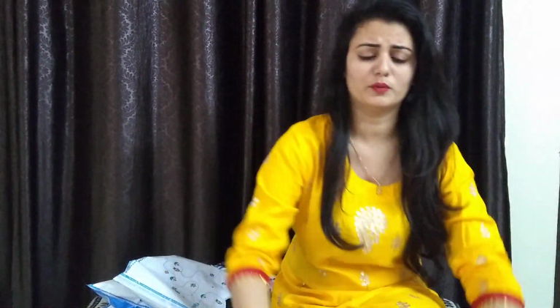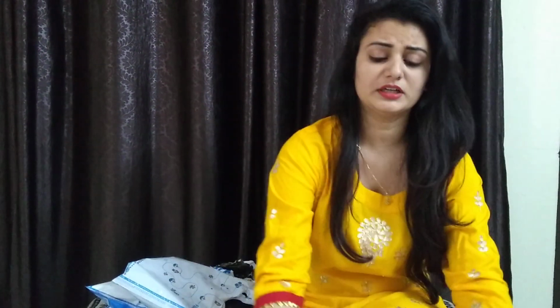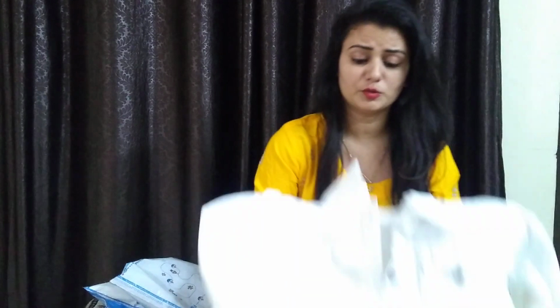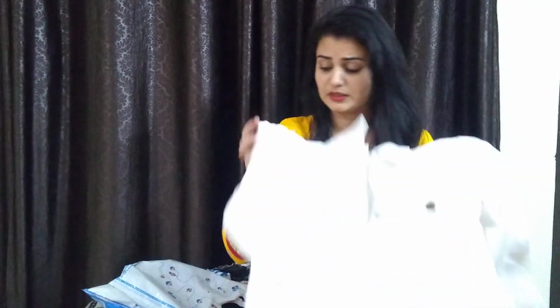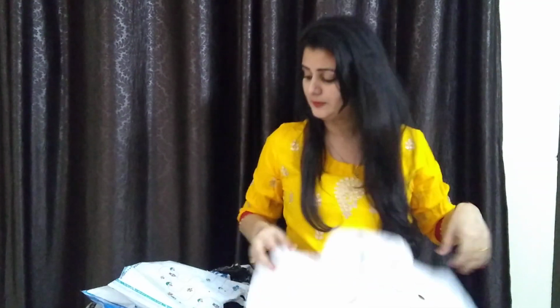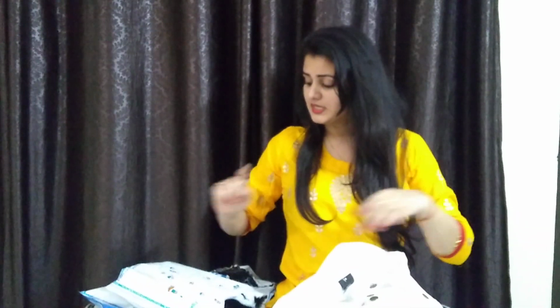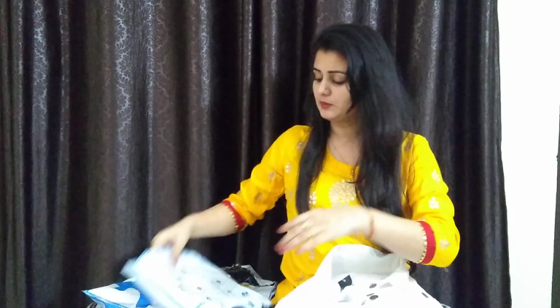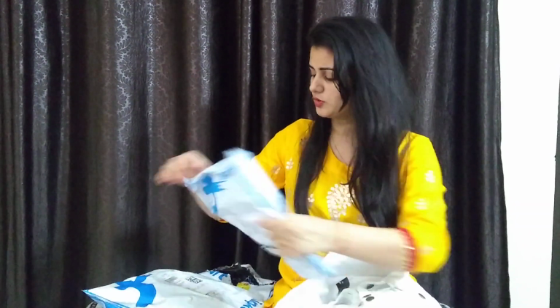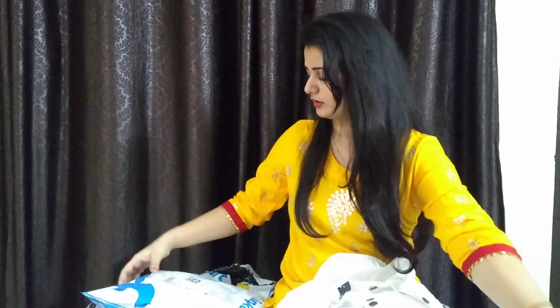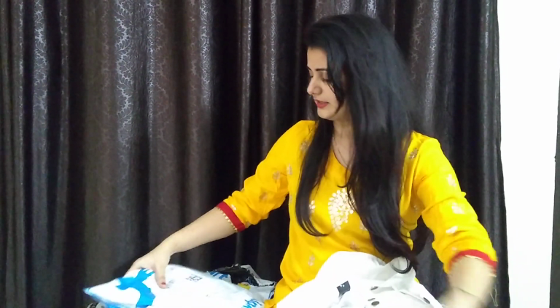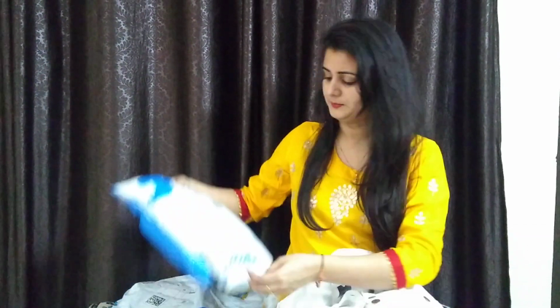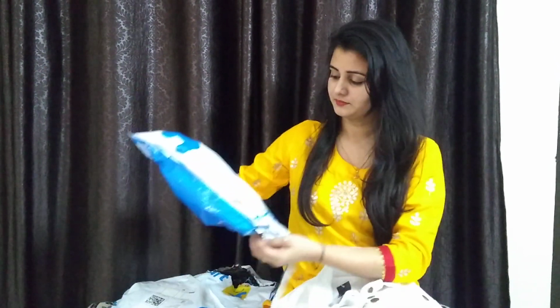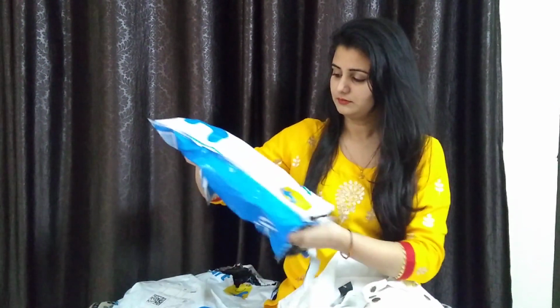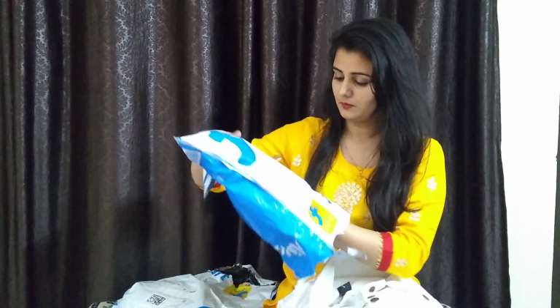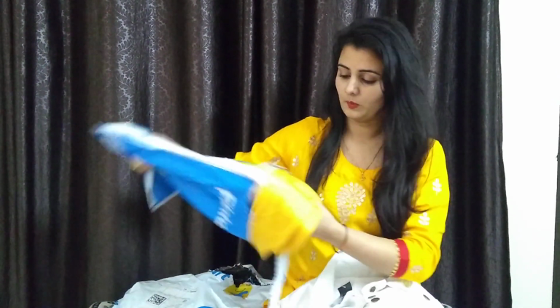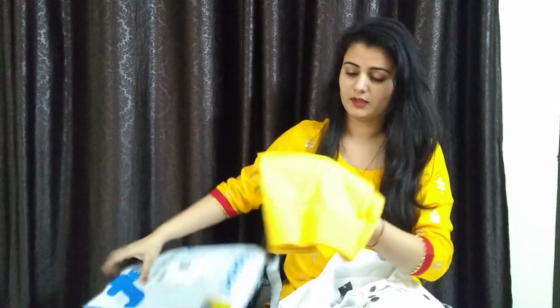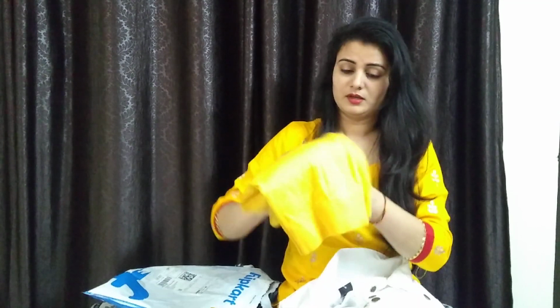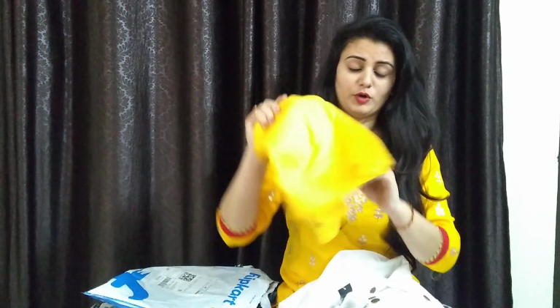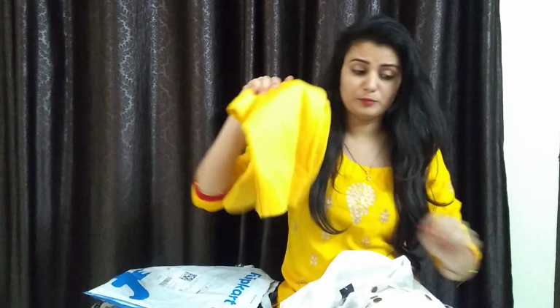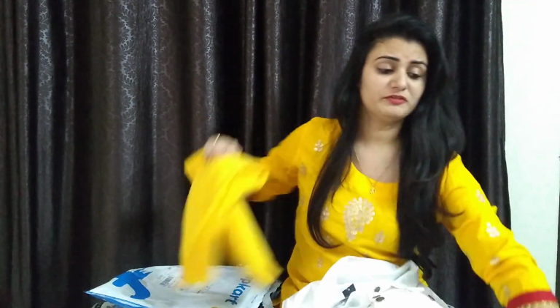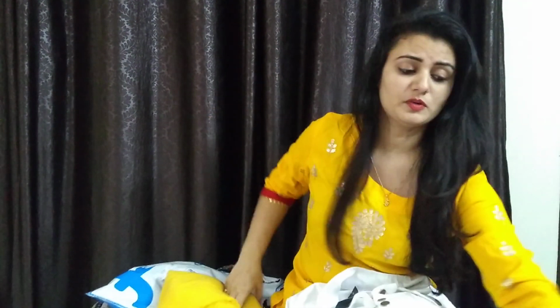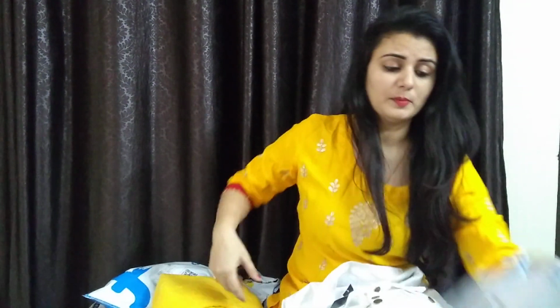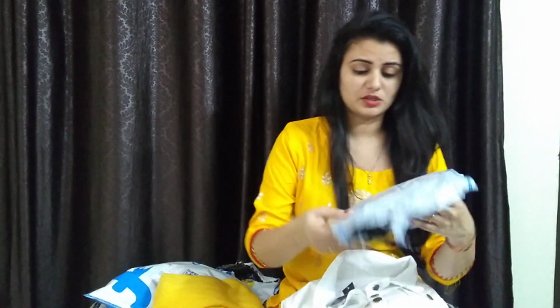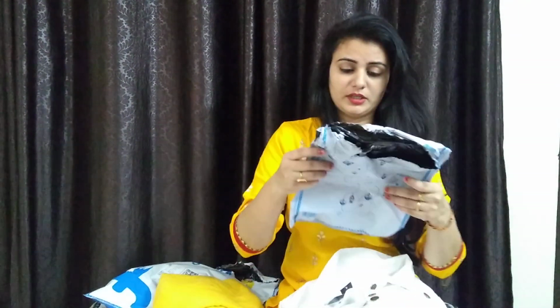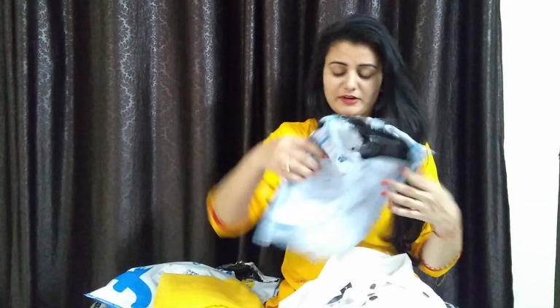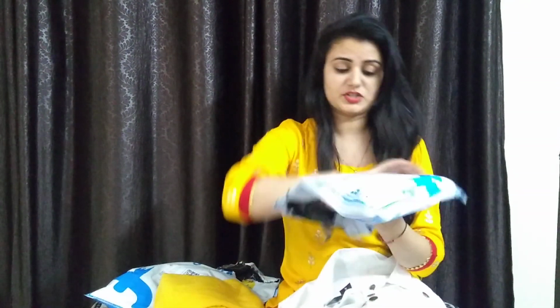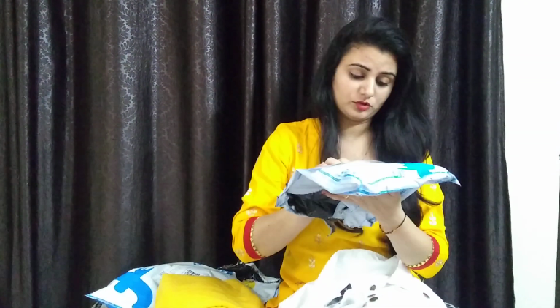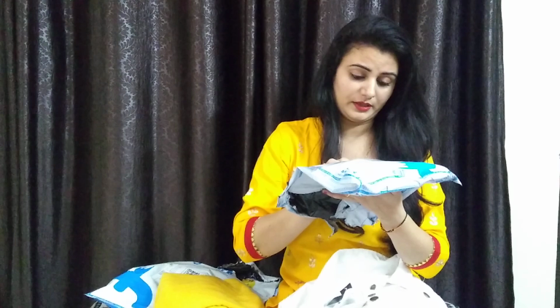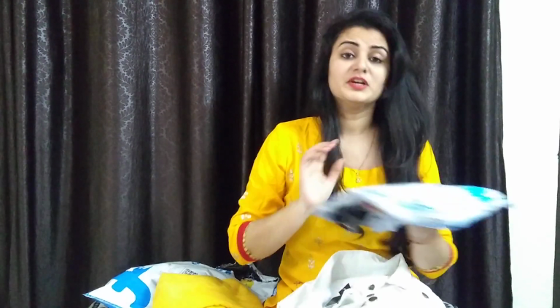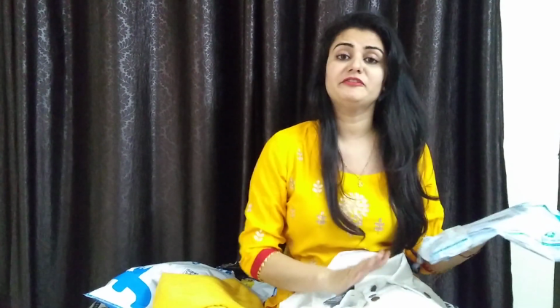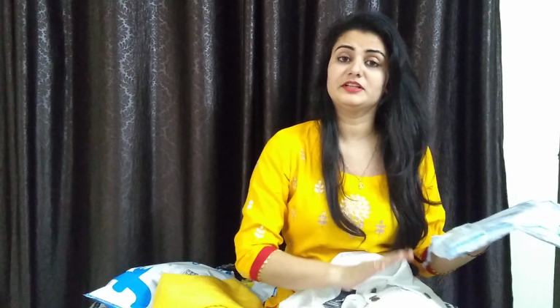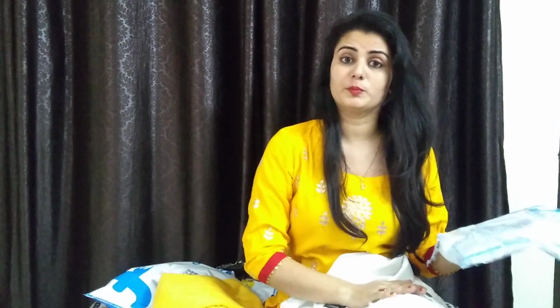Overall, it will look very beautiful. This white jacket is 553 rupees.